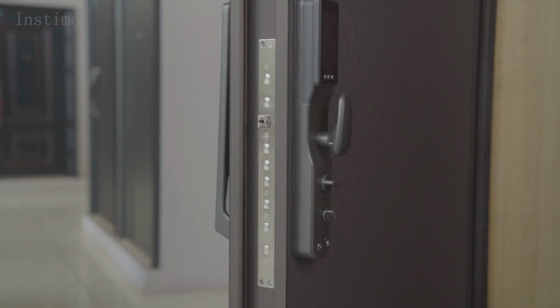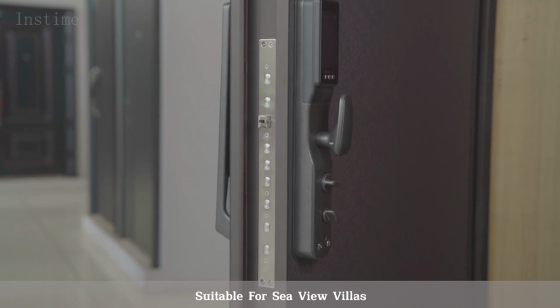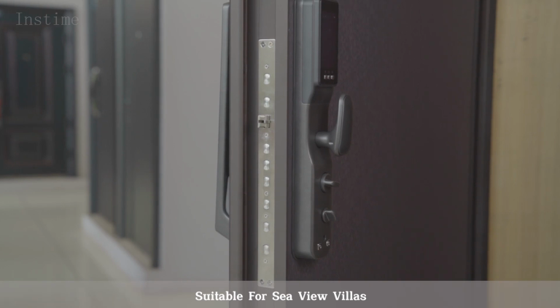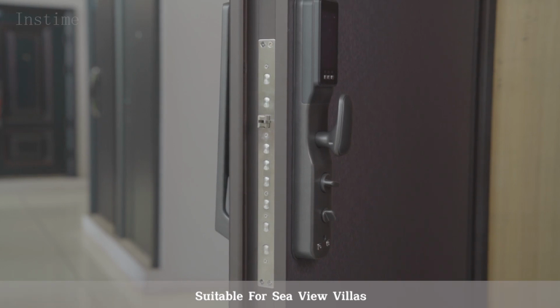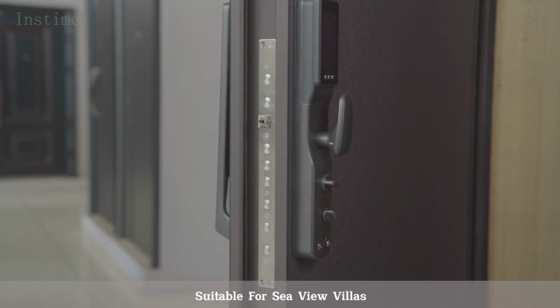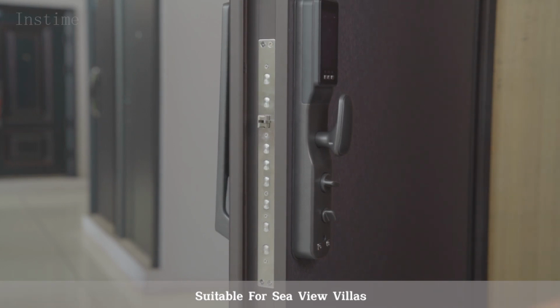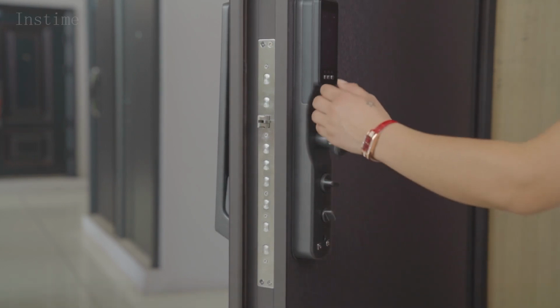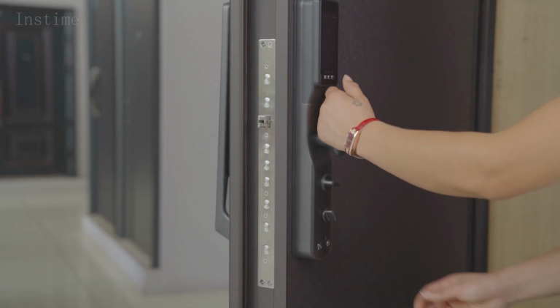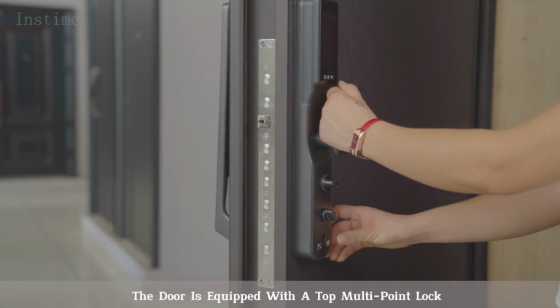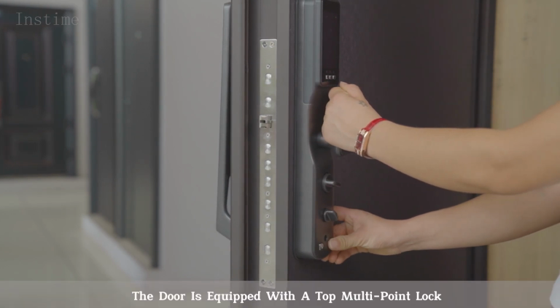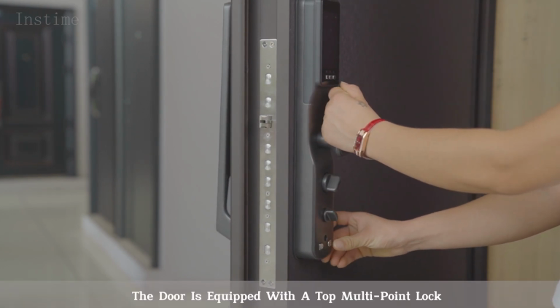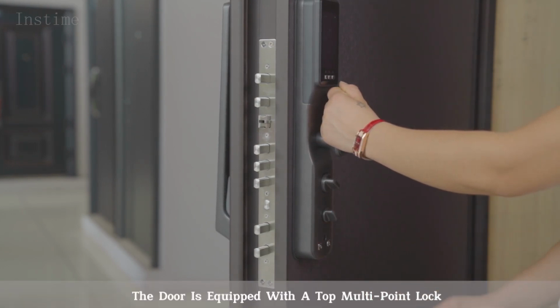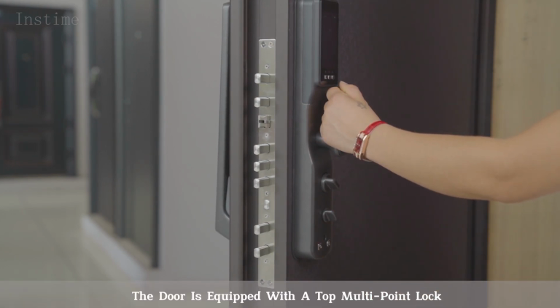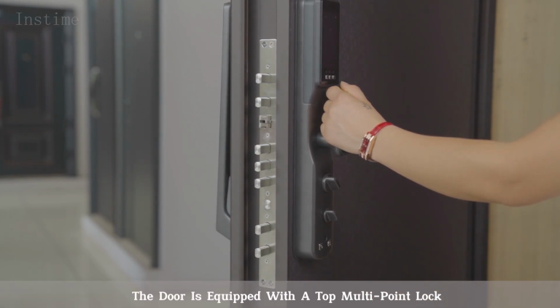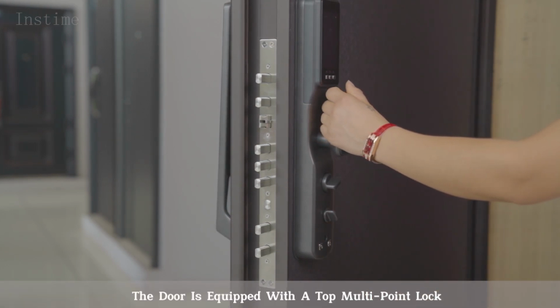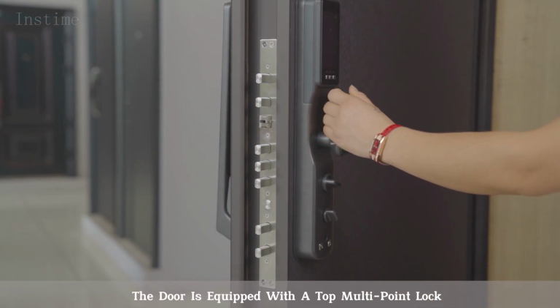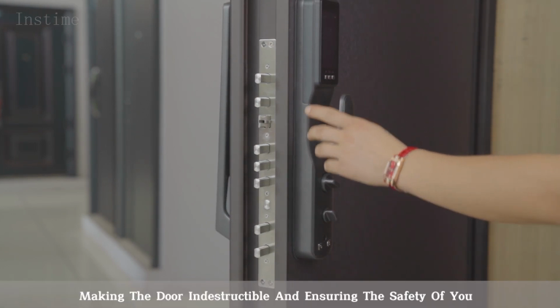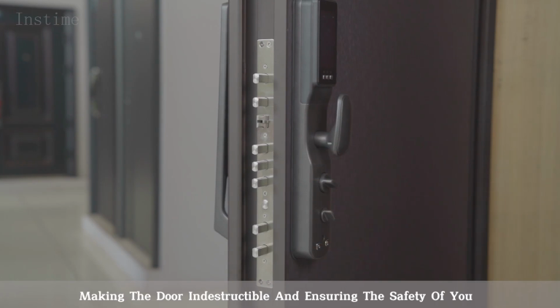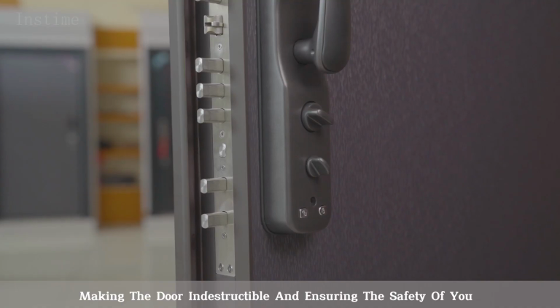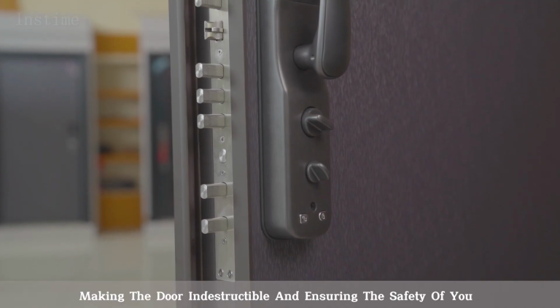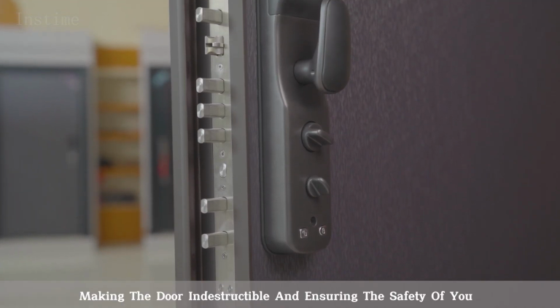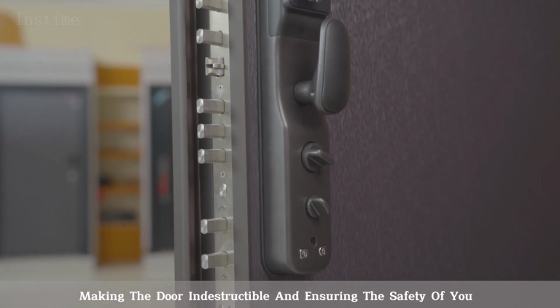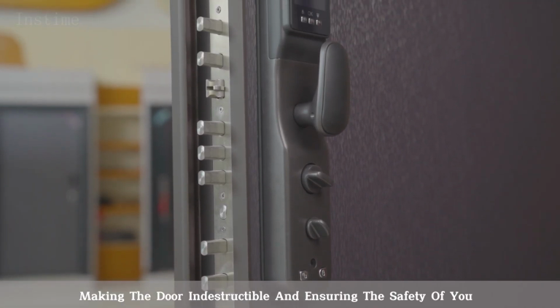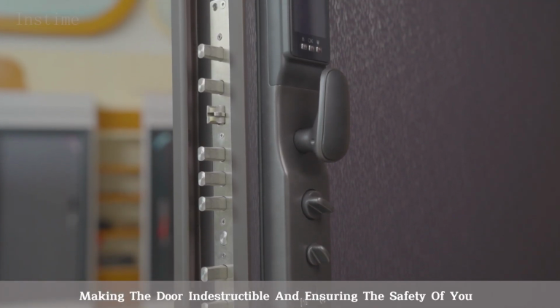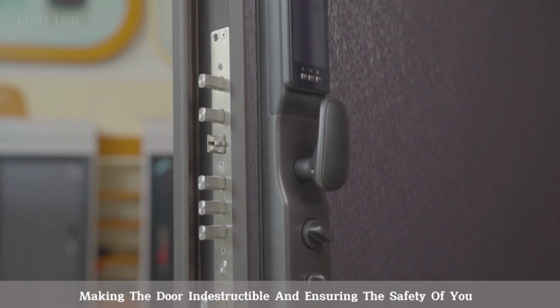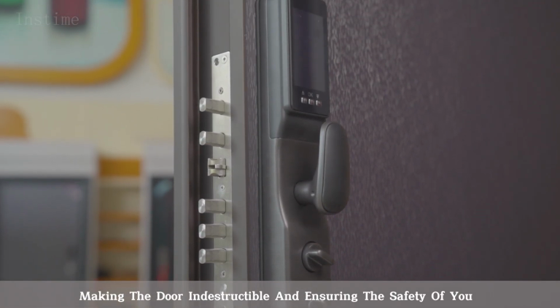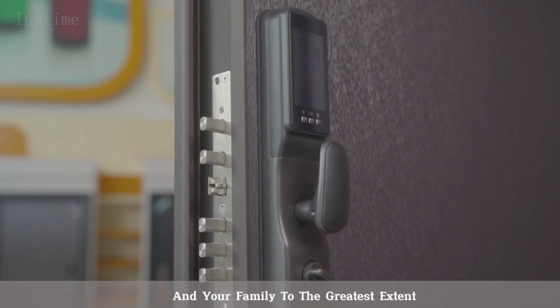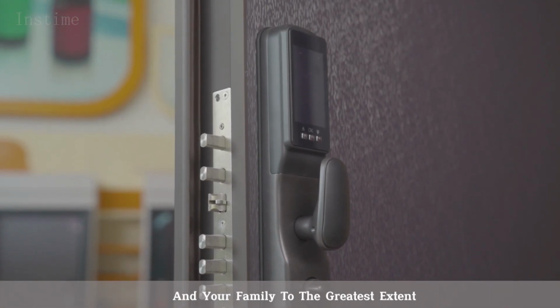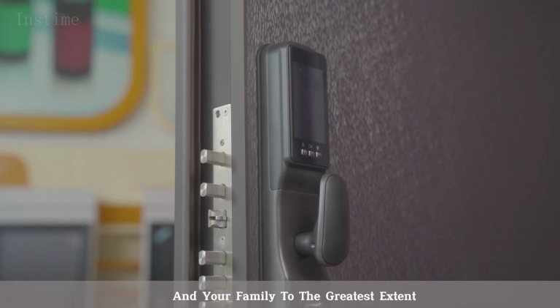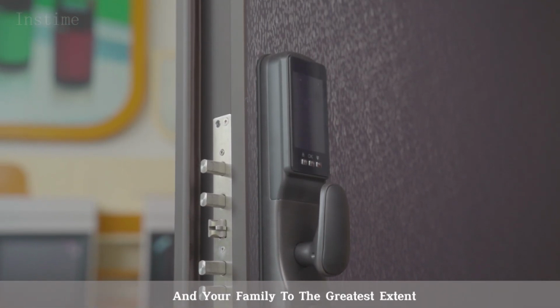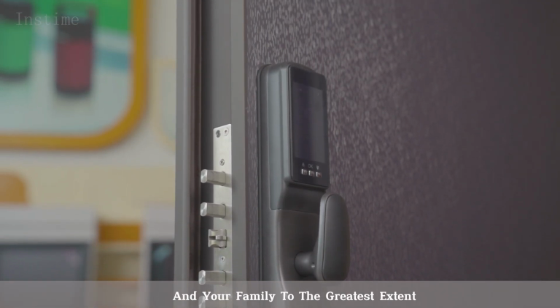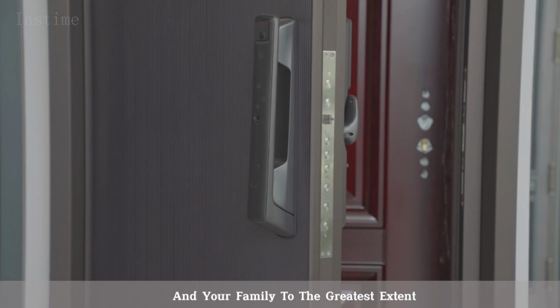Suitable for seaview villas. The door is equipped with a top multi-point lock, making the door indestructible and ensuring the safety of you and your family to the greatest extent.